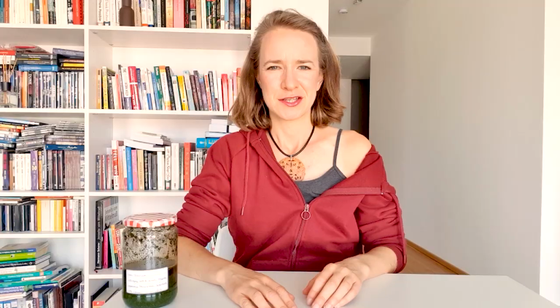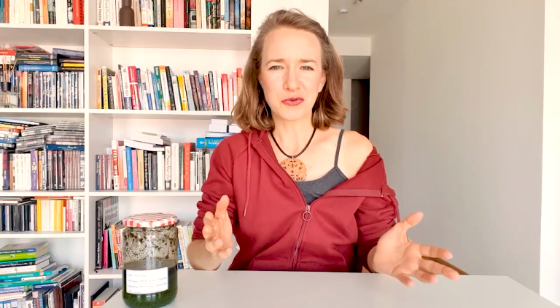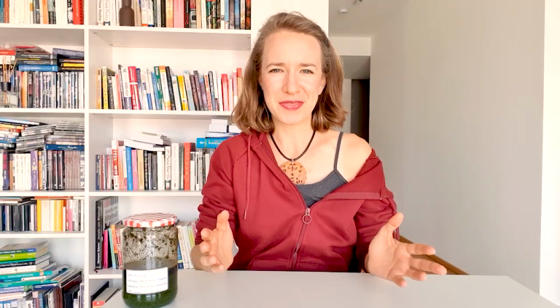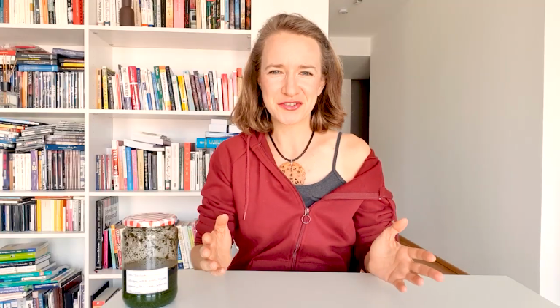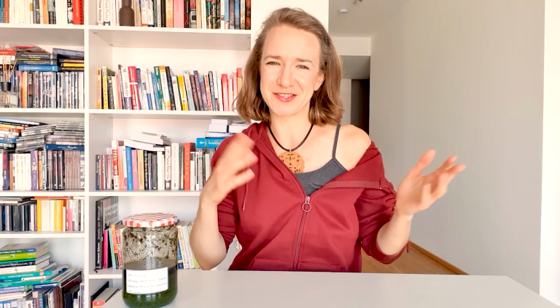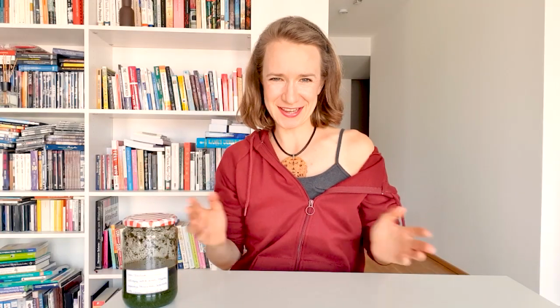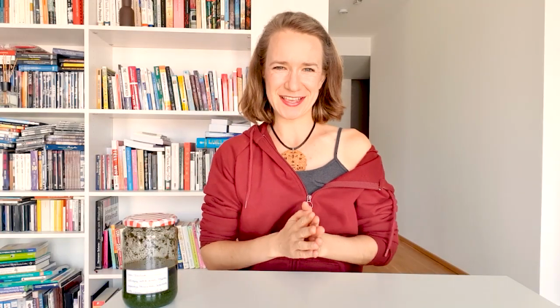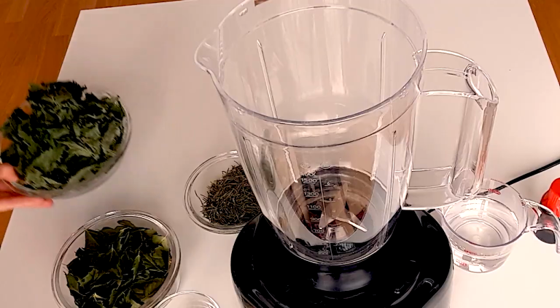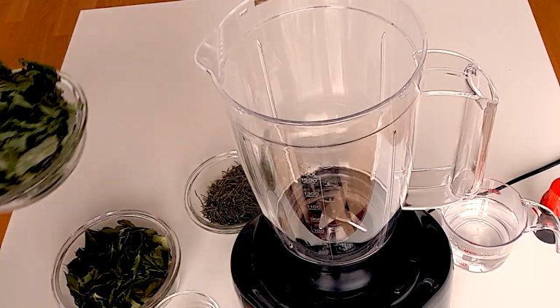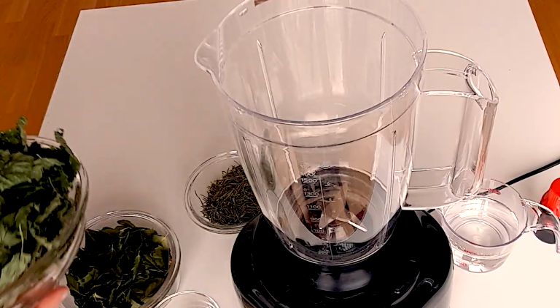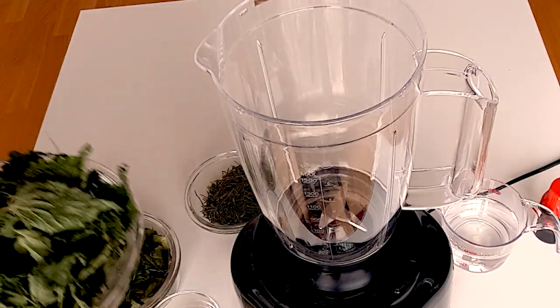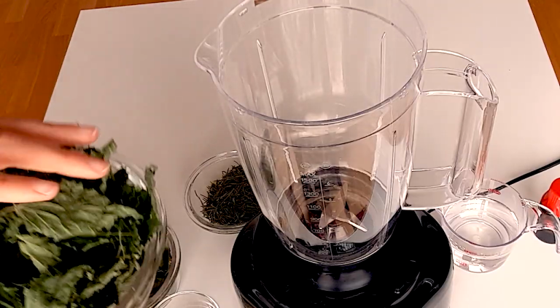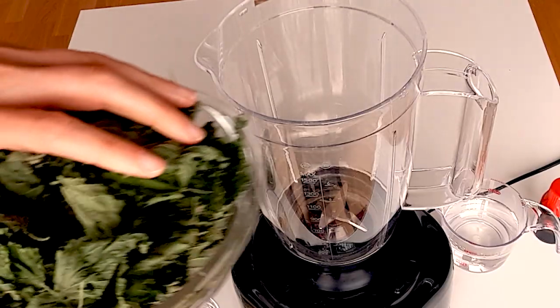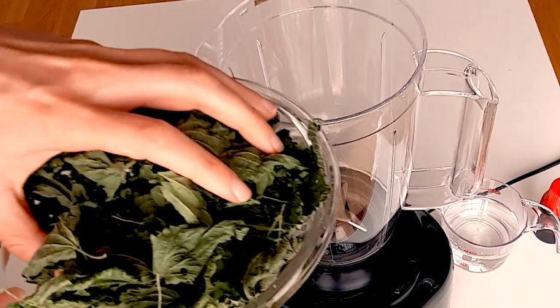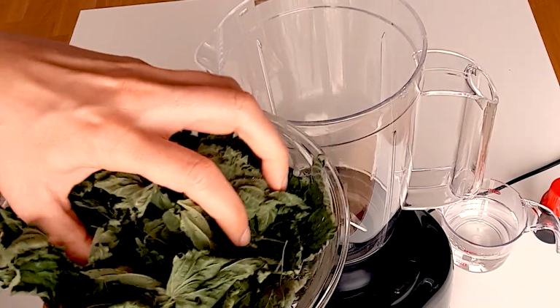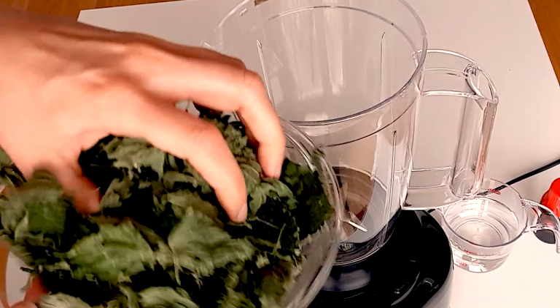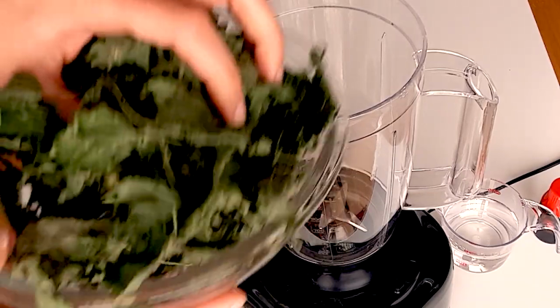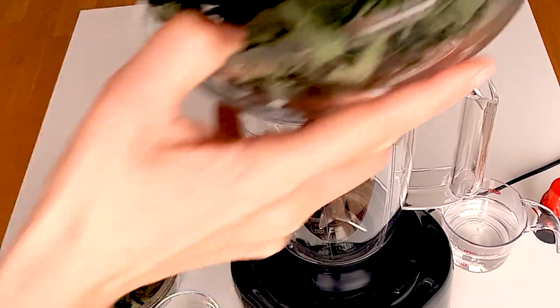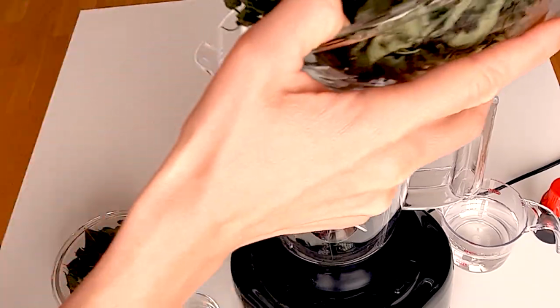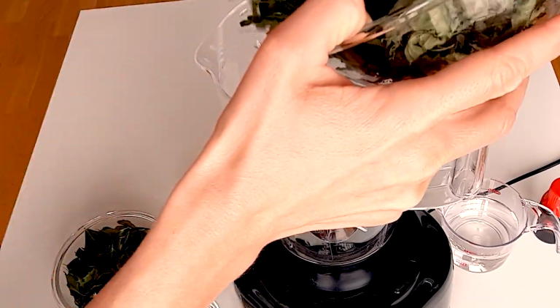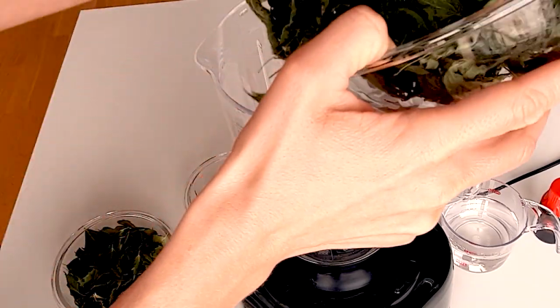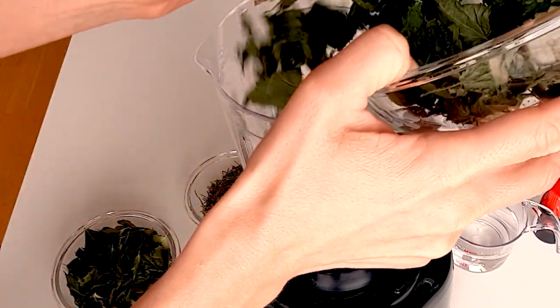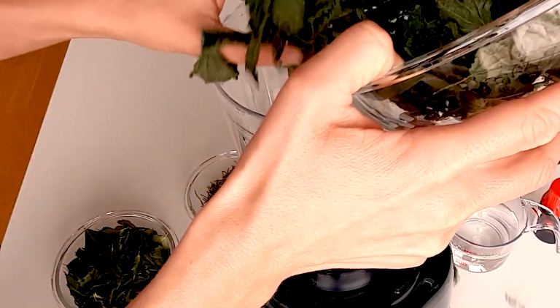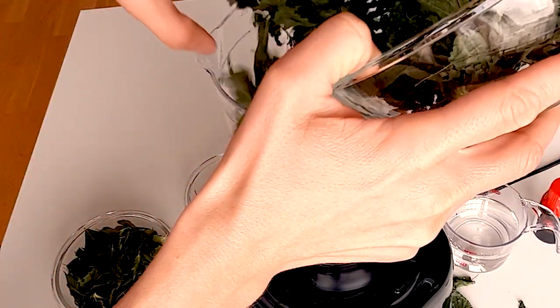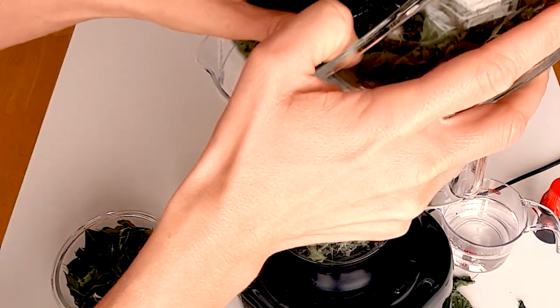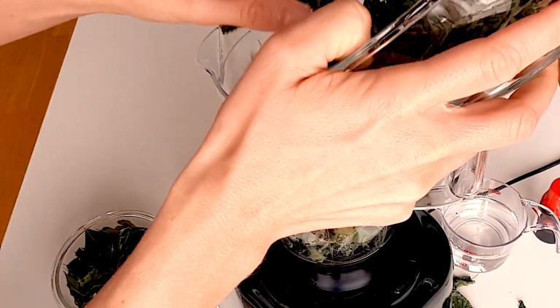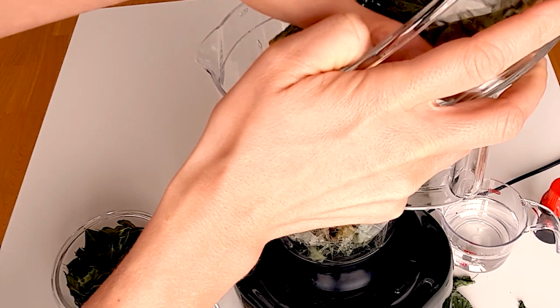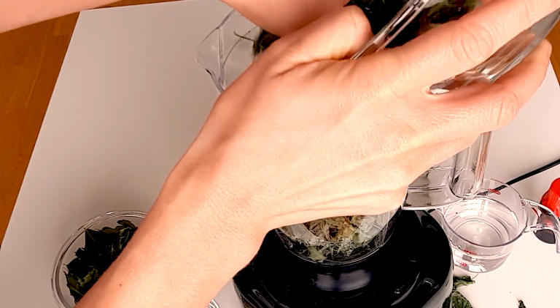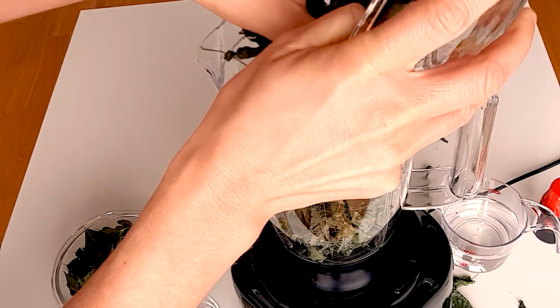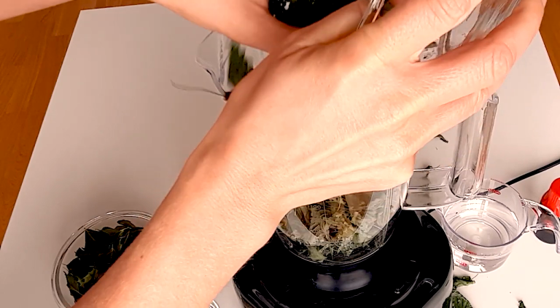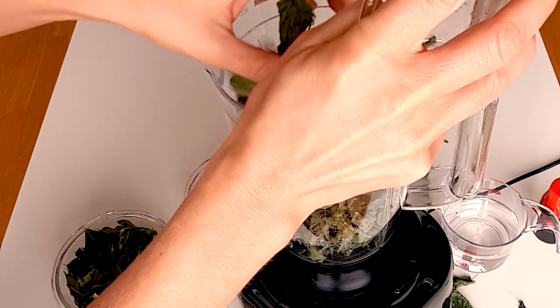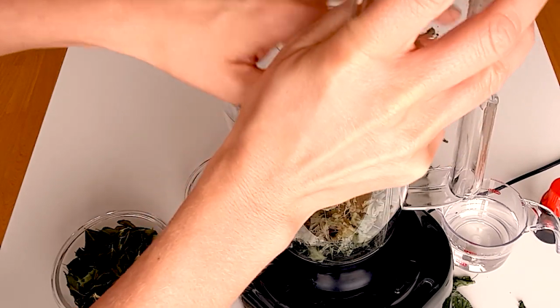So how to prepare this tincture? It's really easy. First you need to put all the herbs into a blender, then you add the alcohol and the glycerin, and then you blend it.